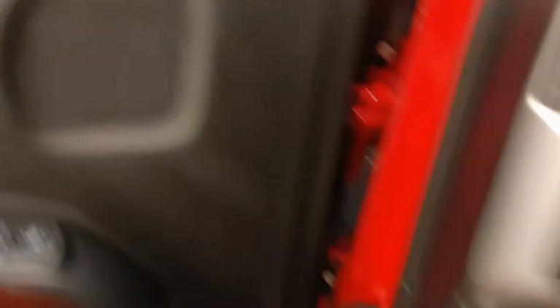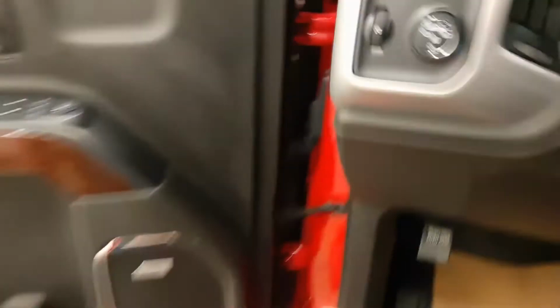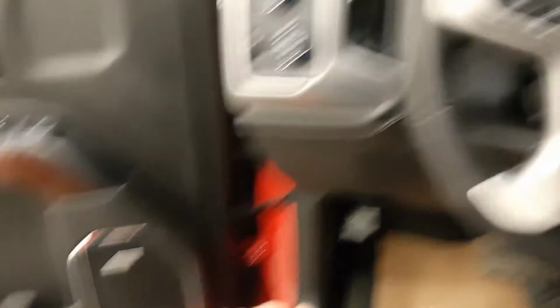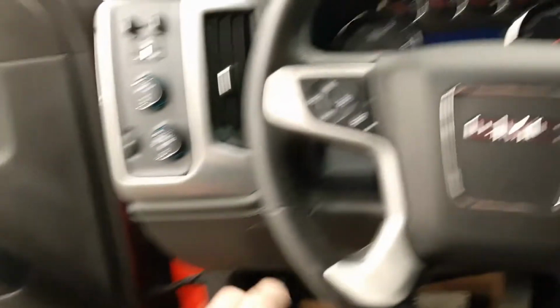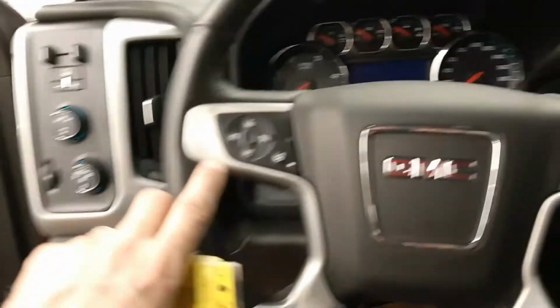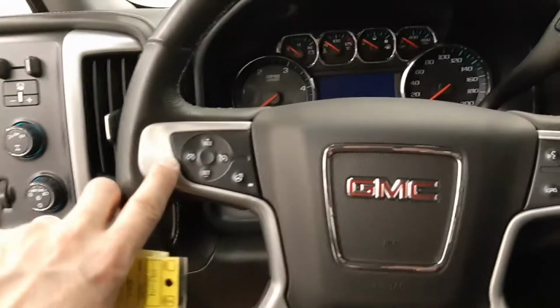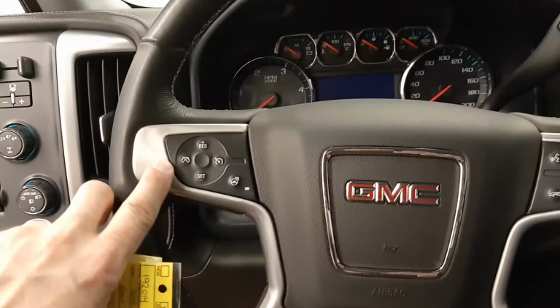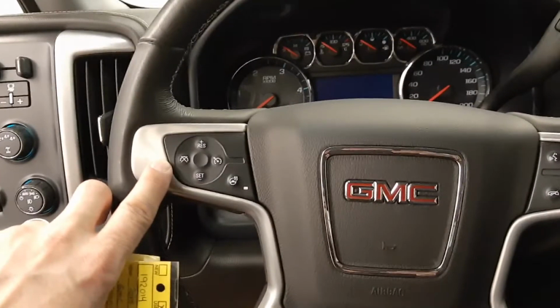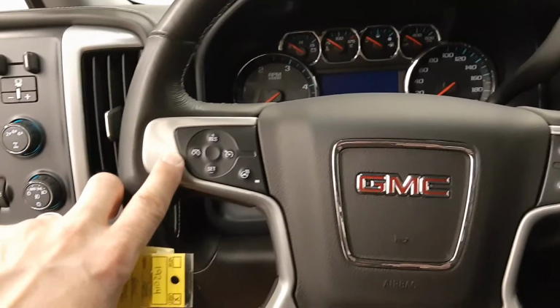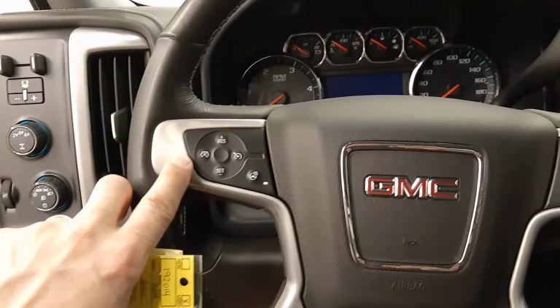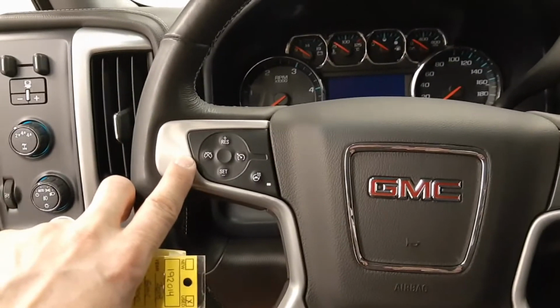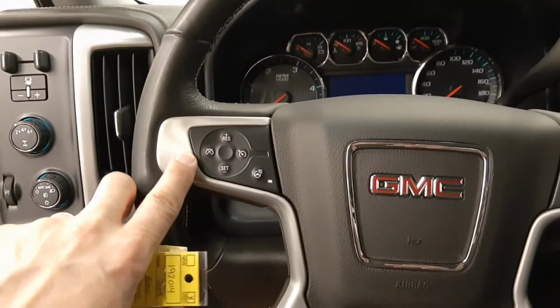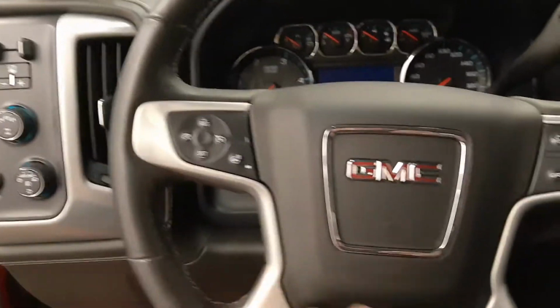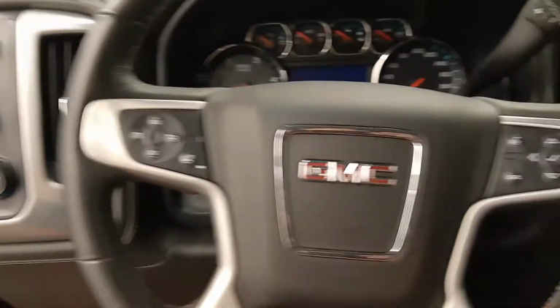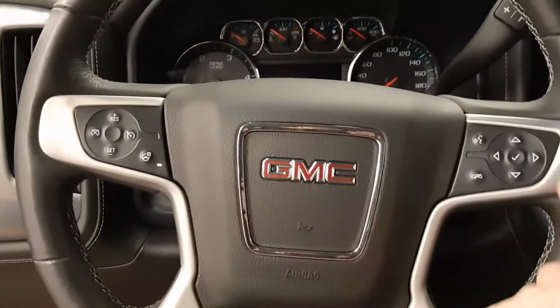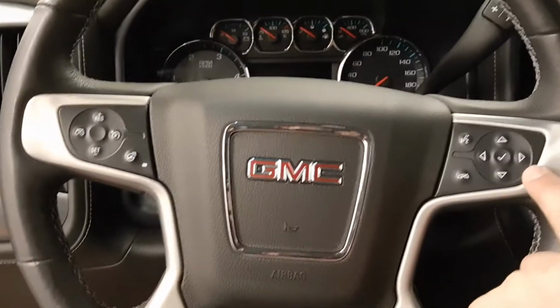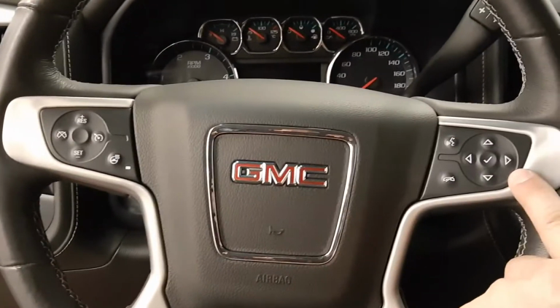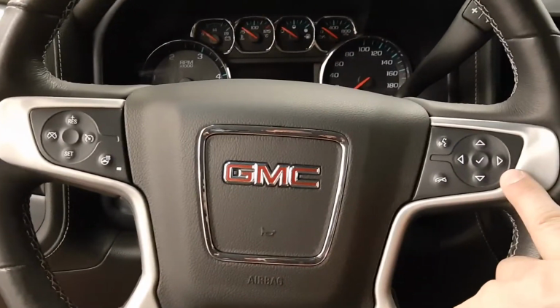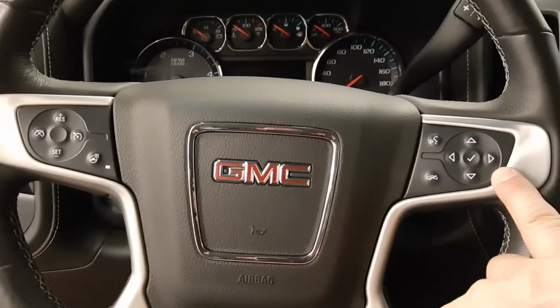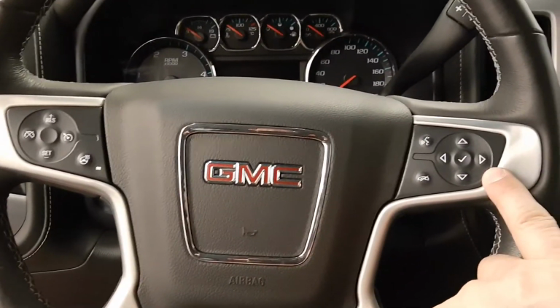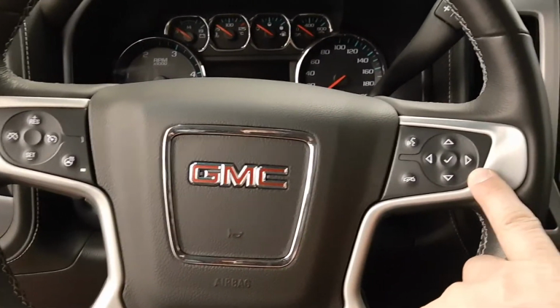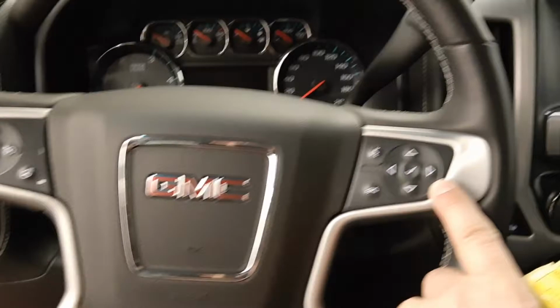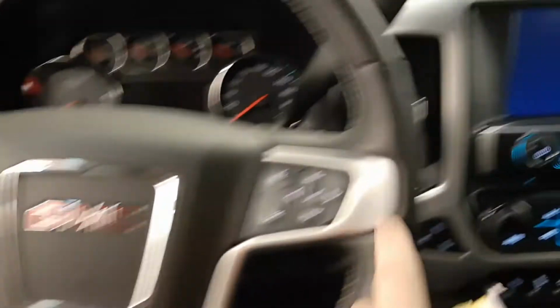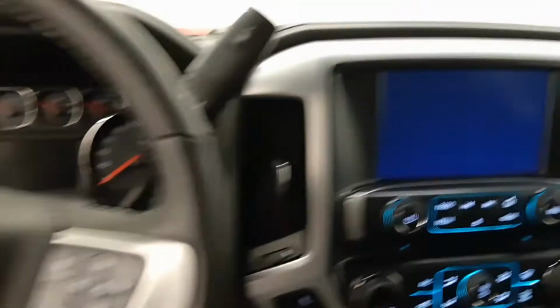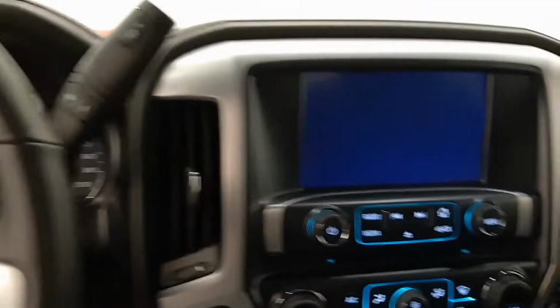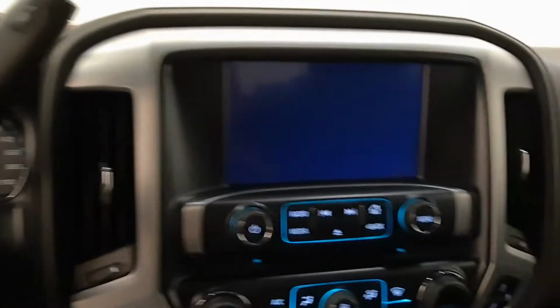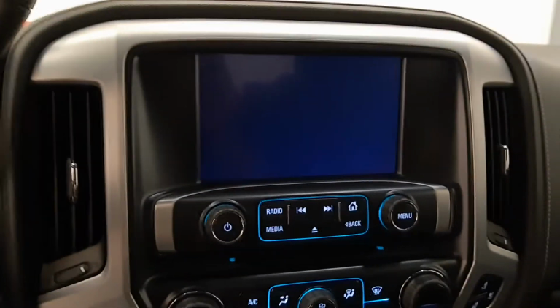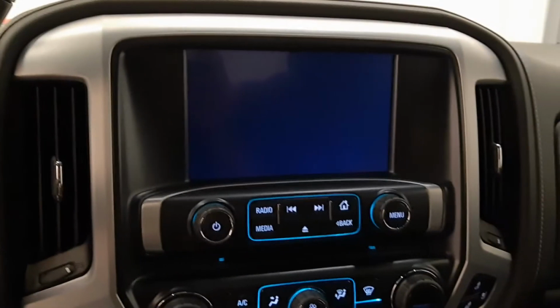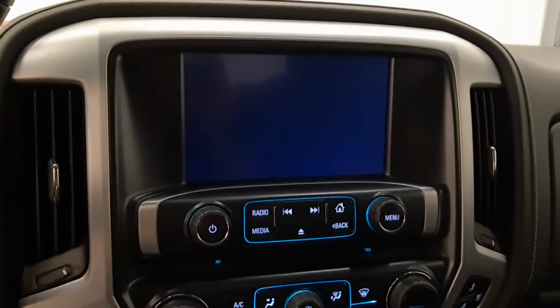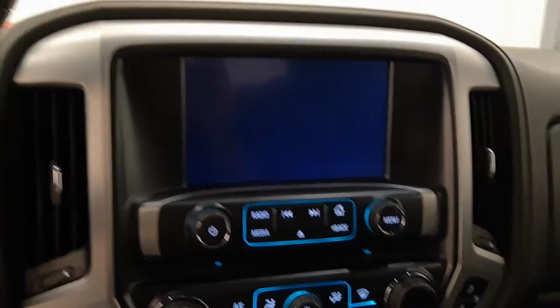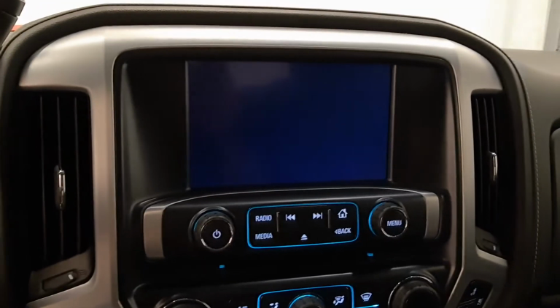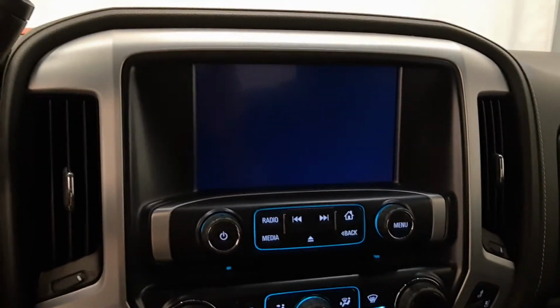As we enter into the cabin, we have a heated steering wheel, cruise control, voice command, and various personal settings, along with a nice display screen.